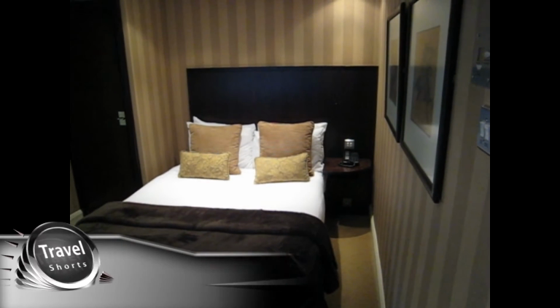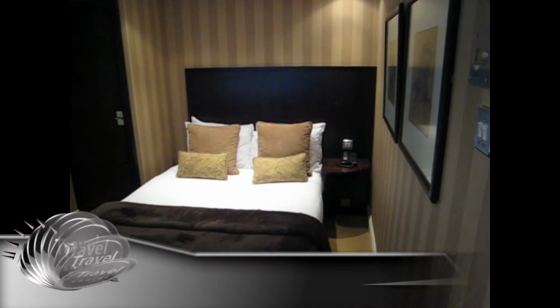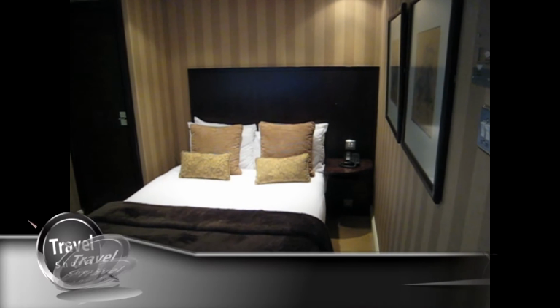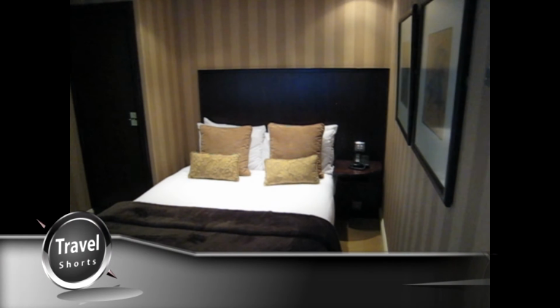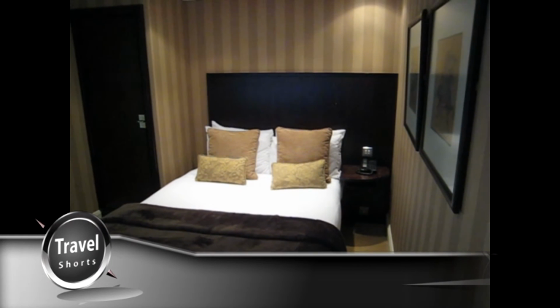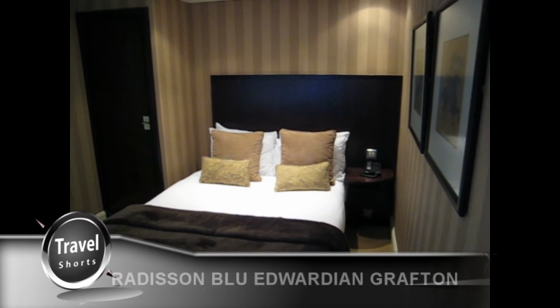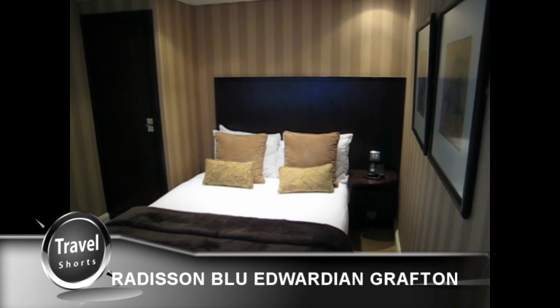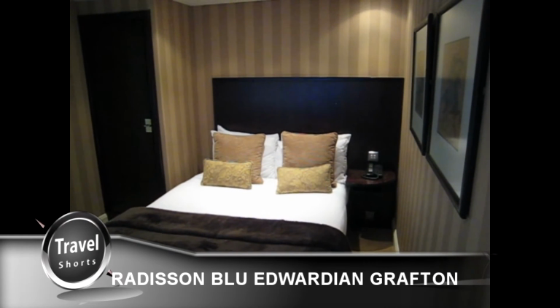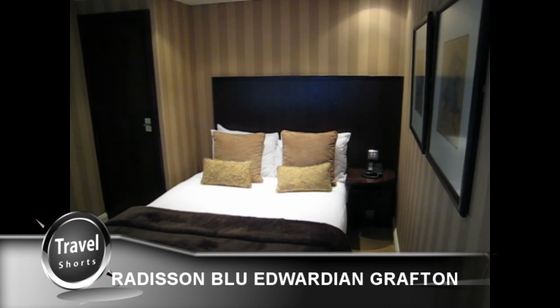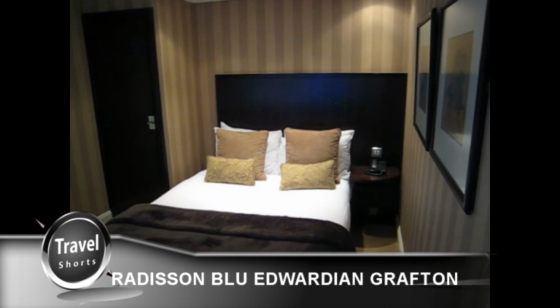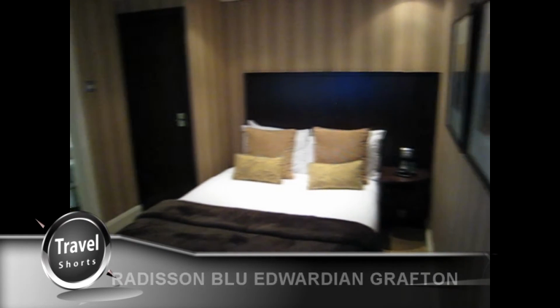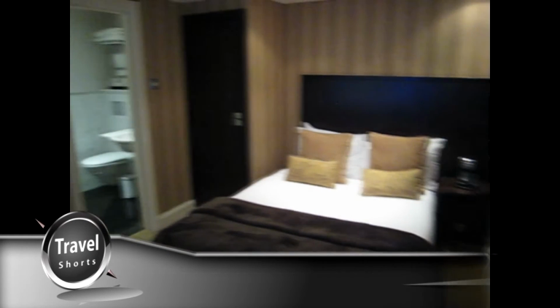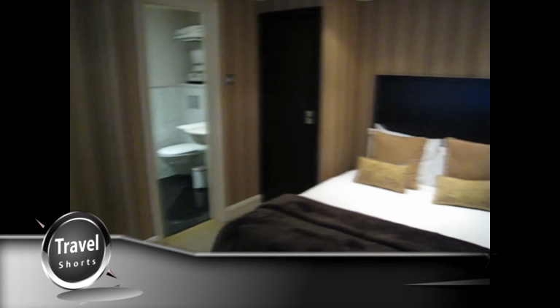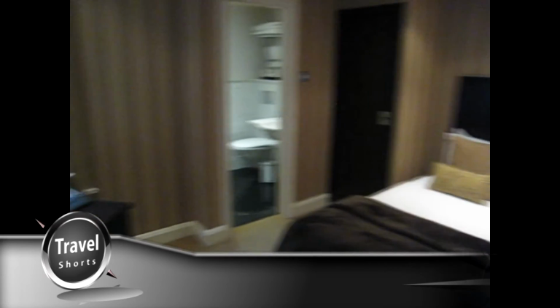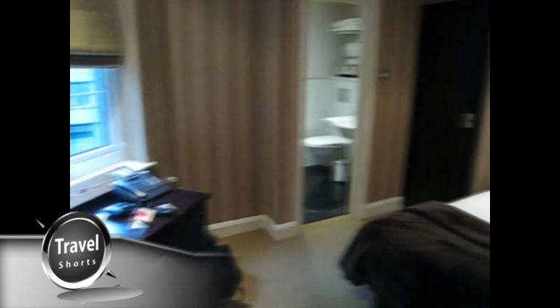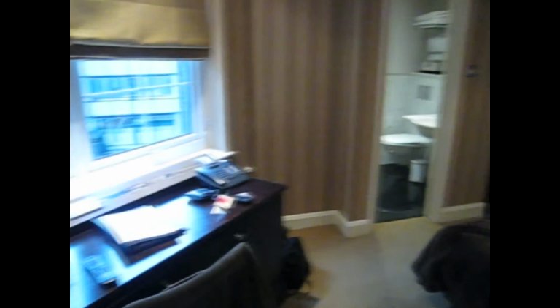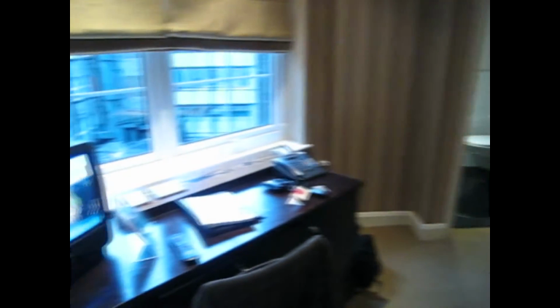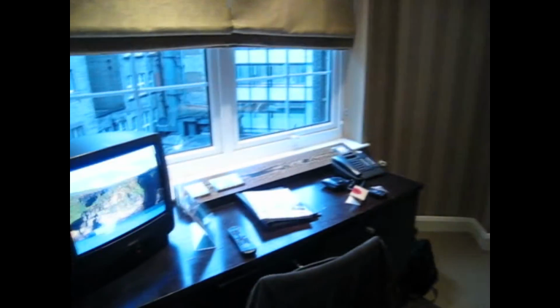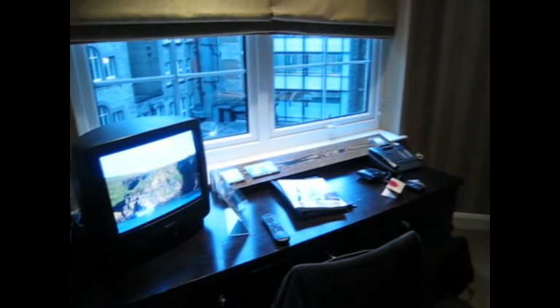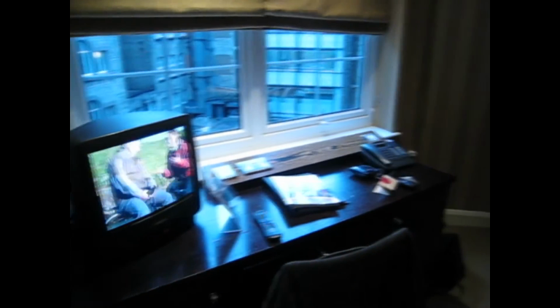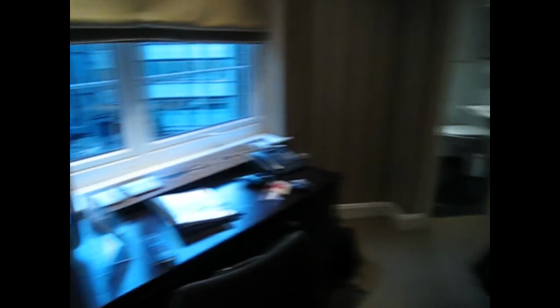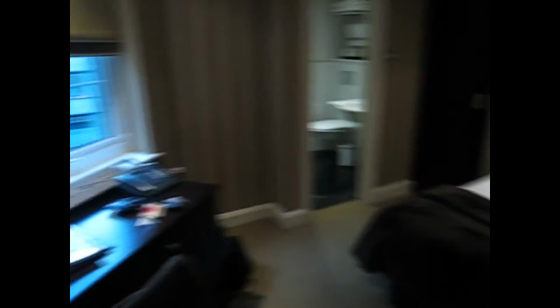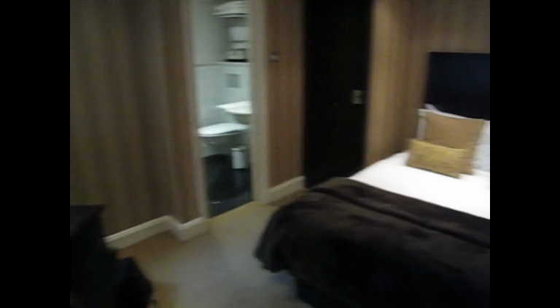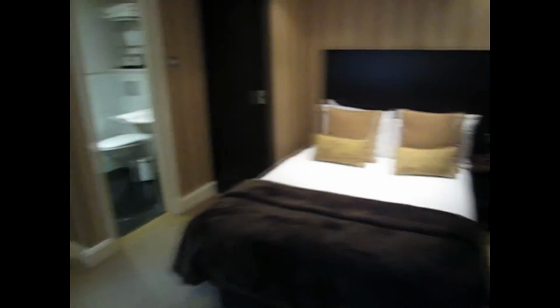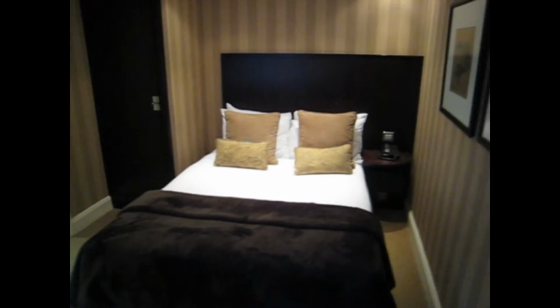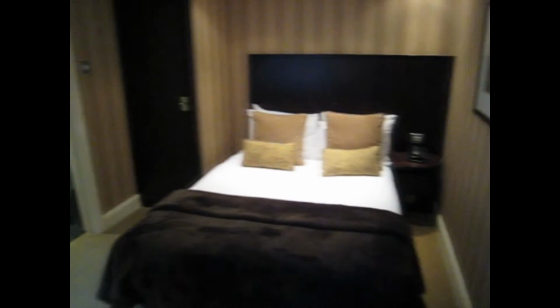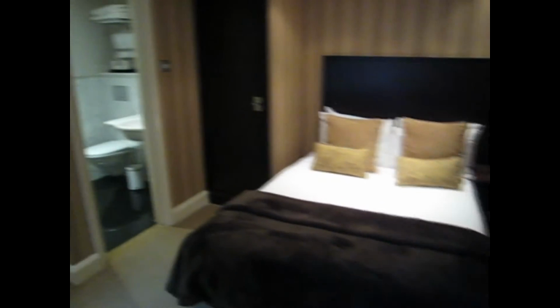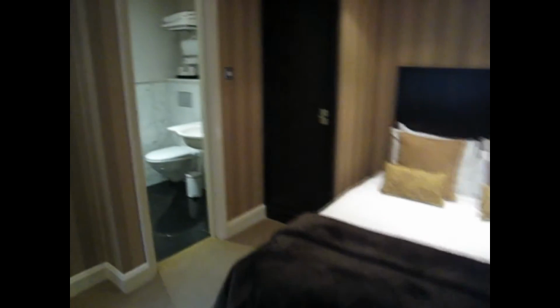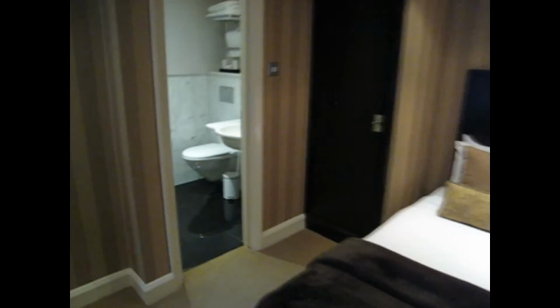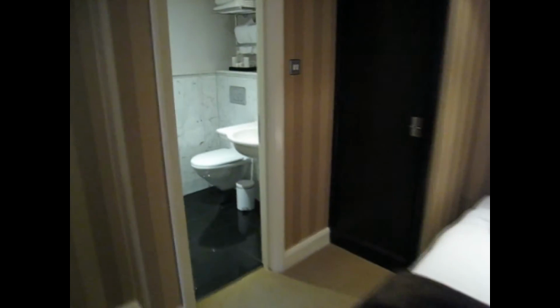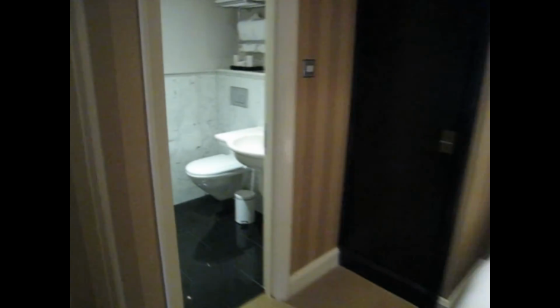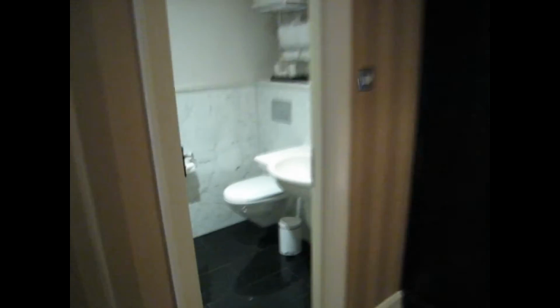Okay, here's a very quick video of my room at the Radisson Edwardian Grafton in London. I say it's very quick because this is the size of the room — it's a single room and I got it for a good rate, but there's not much room in here to do anything really.